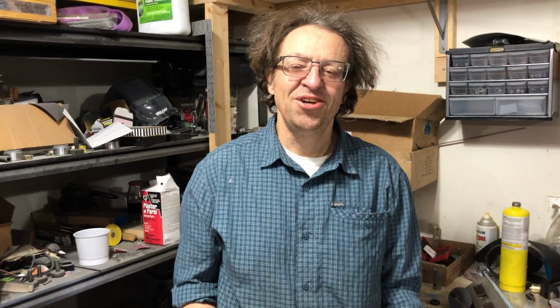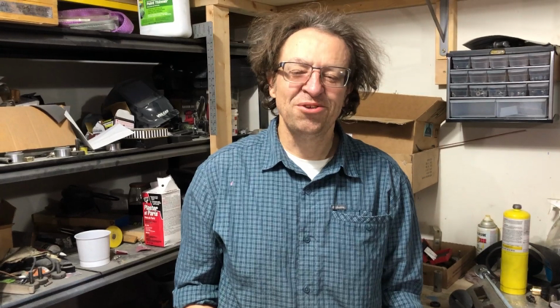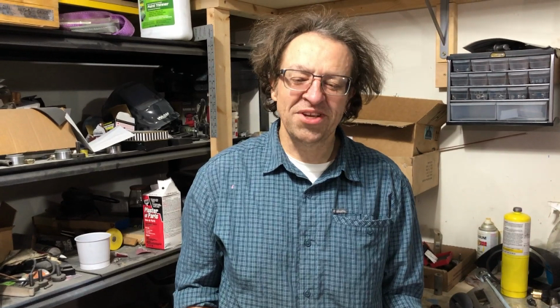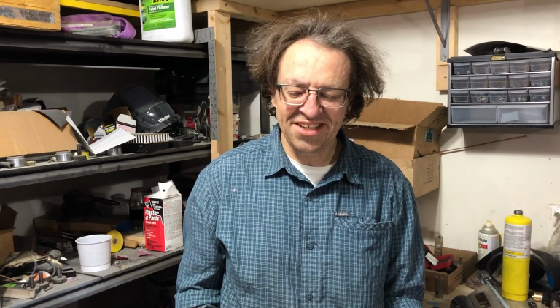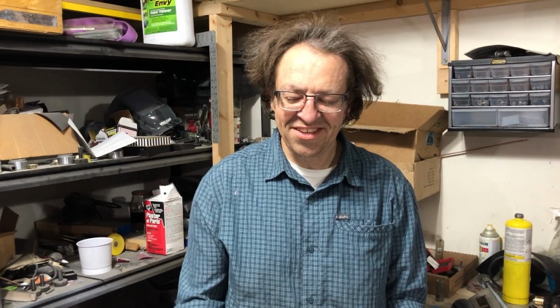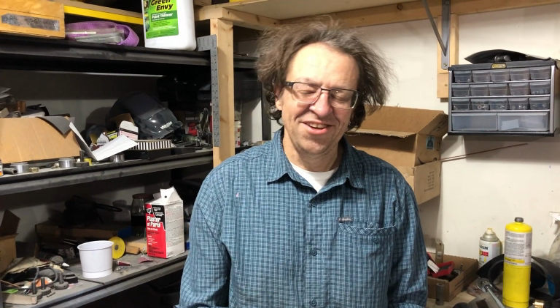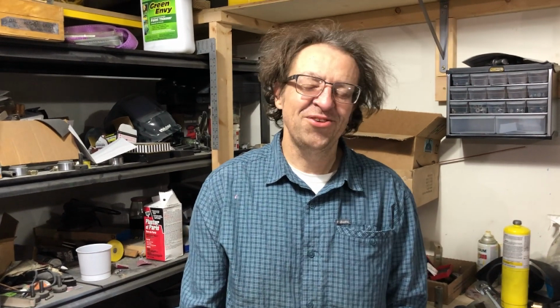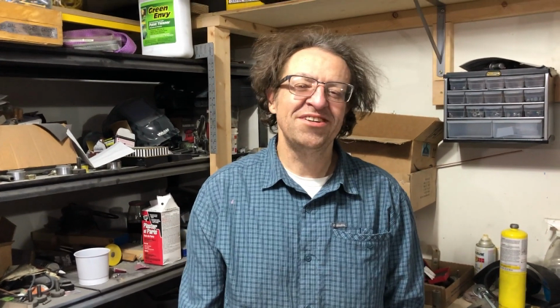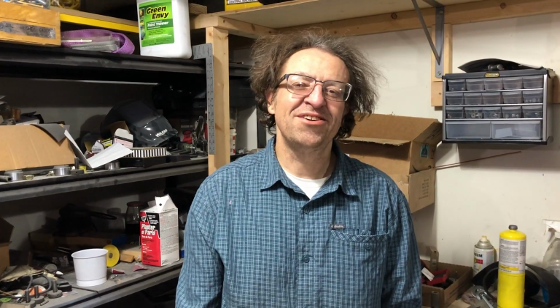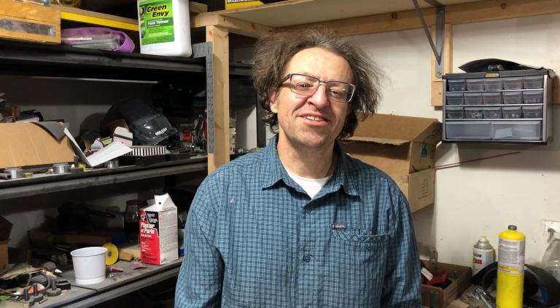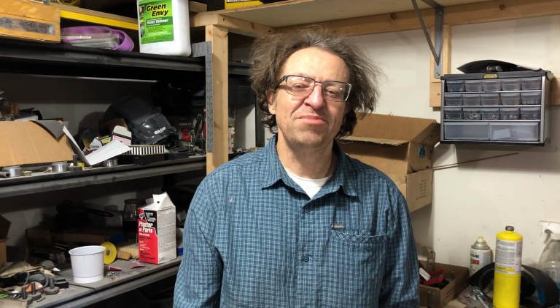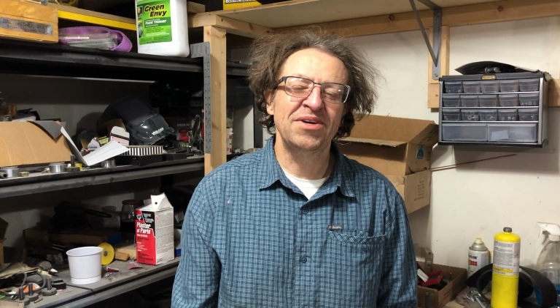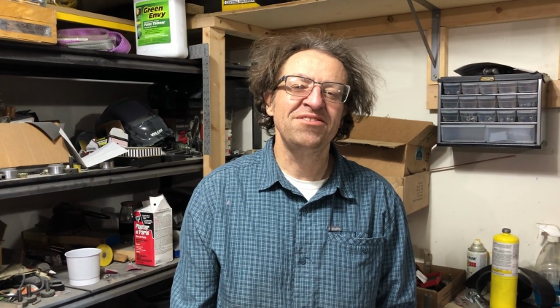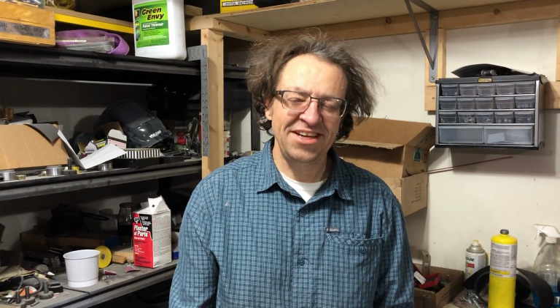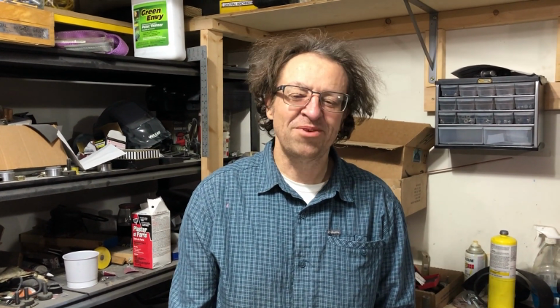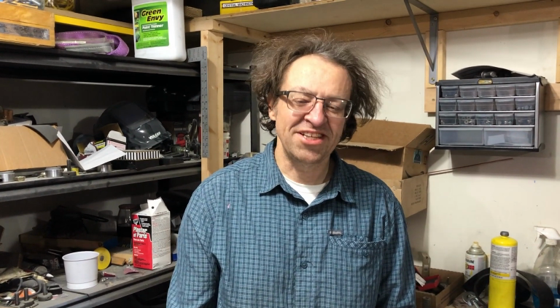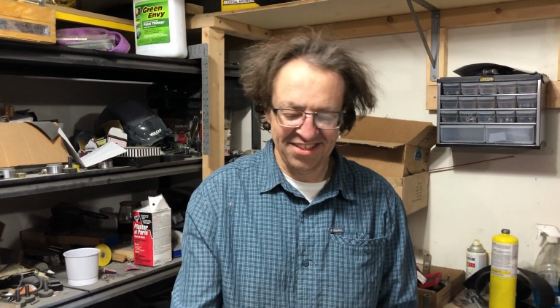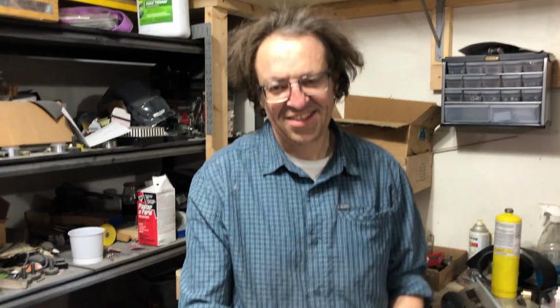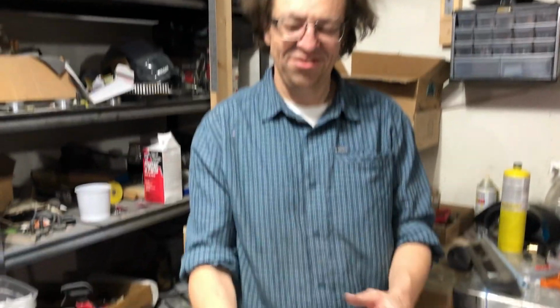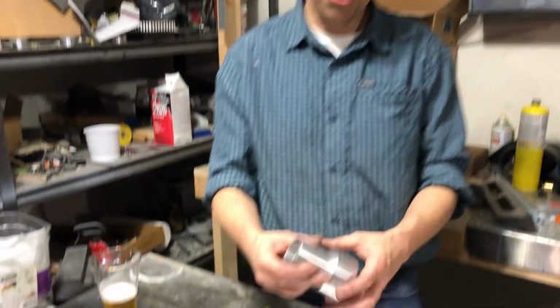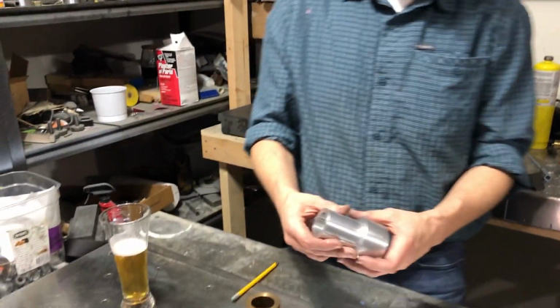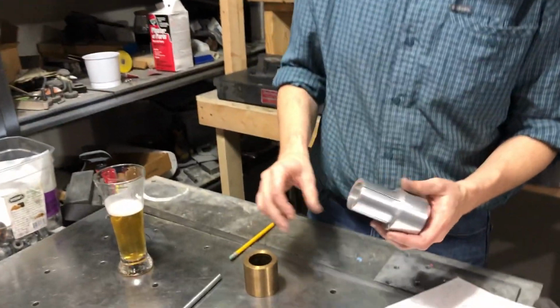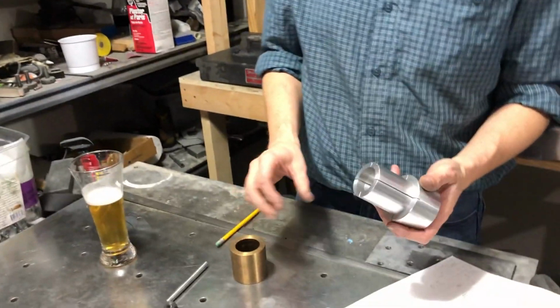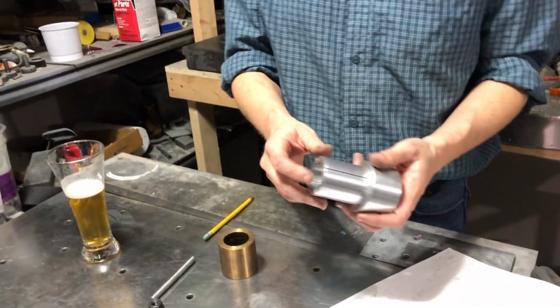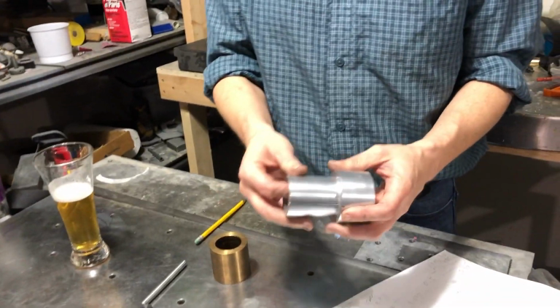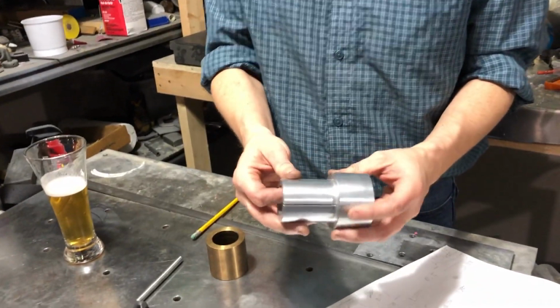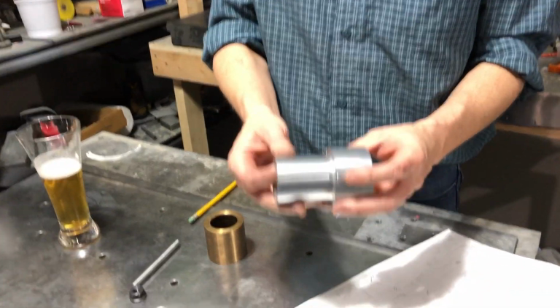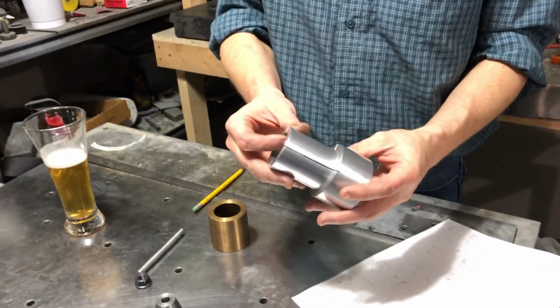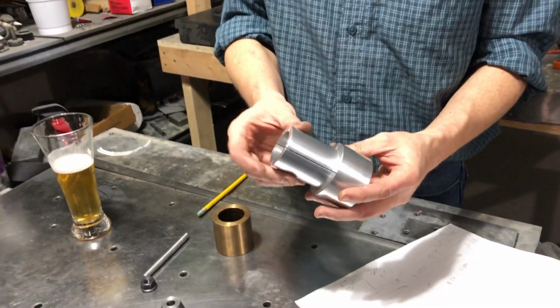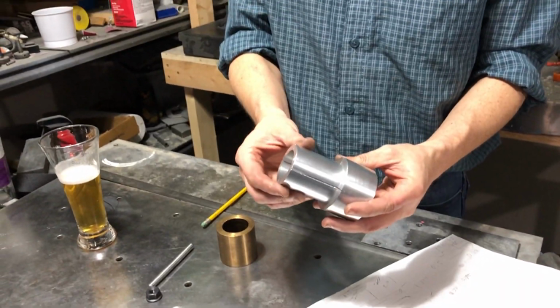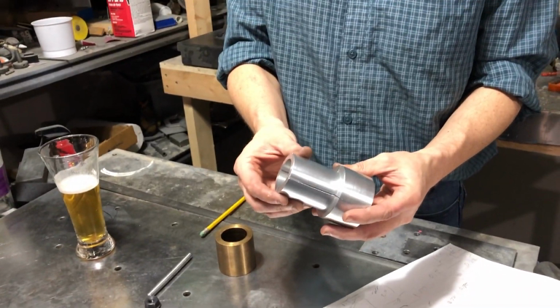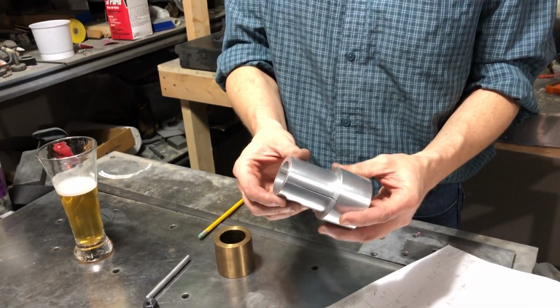Good morning kids. So I'm going to talk a little bit about today's project. This is called an expanding arbor.